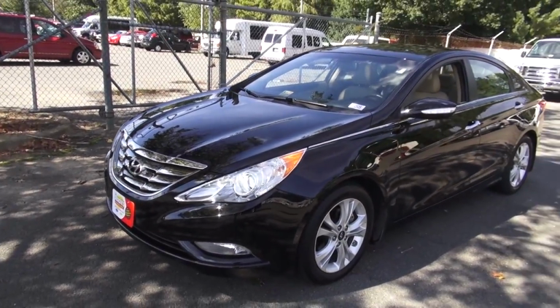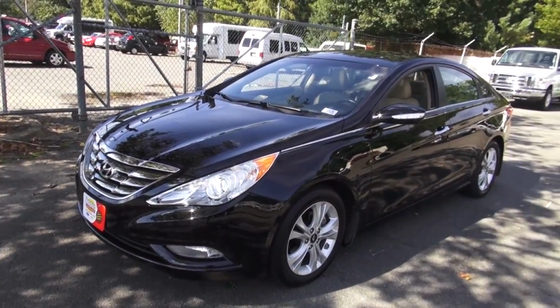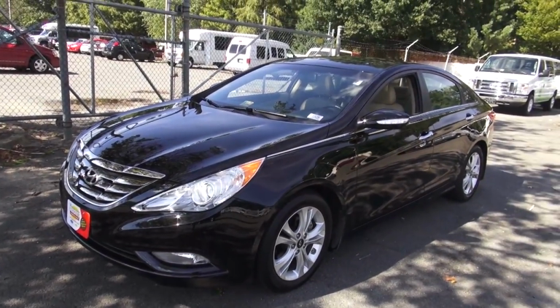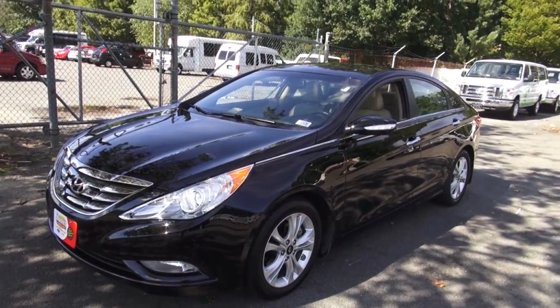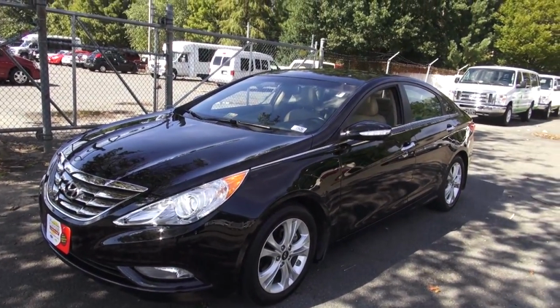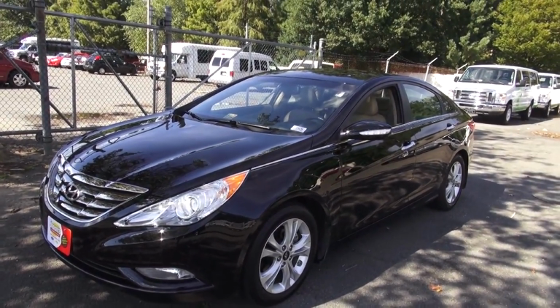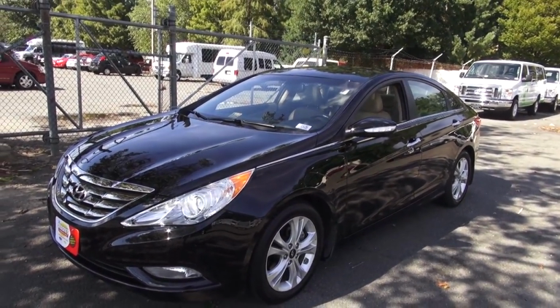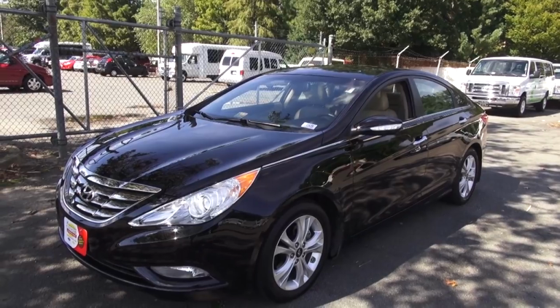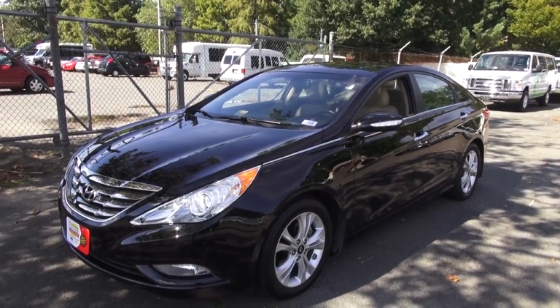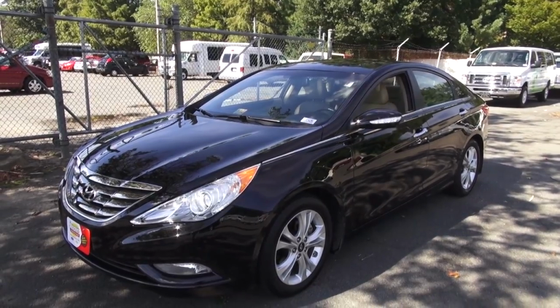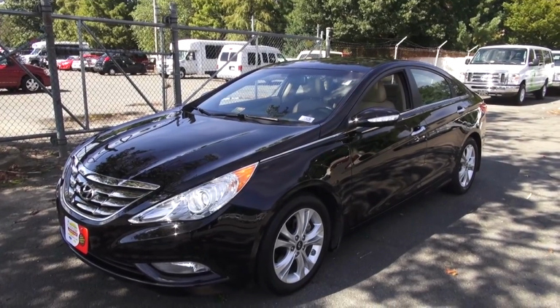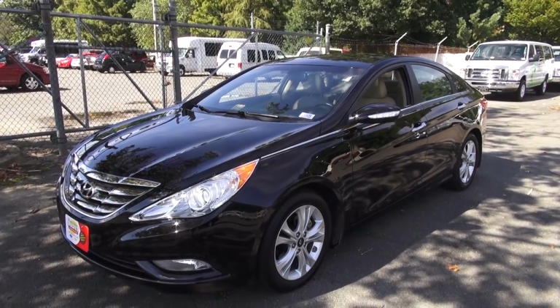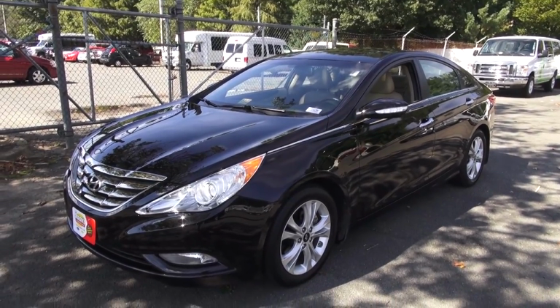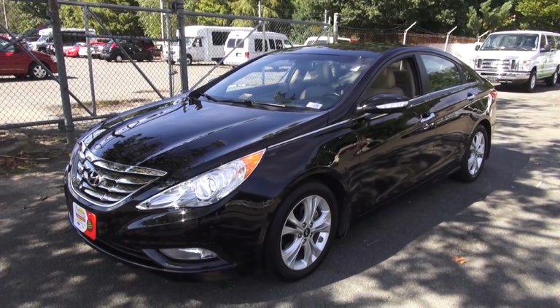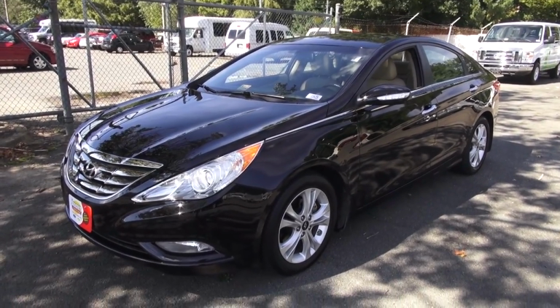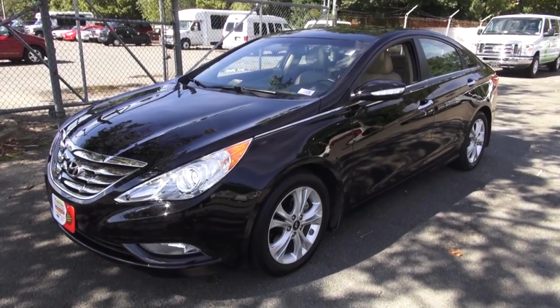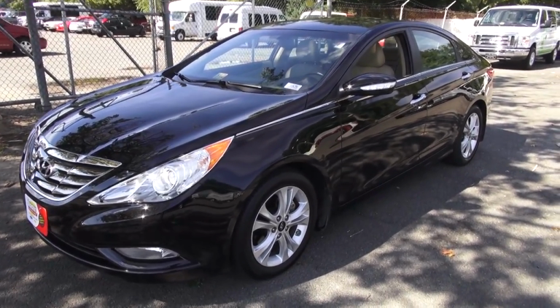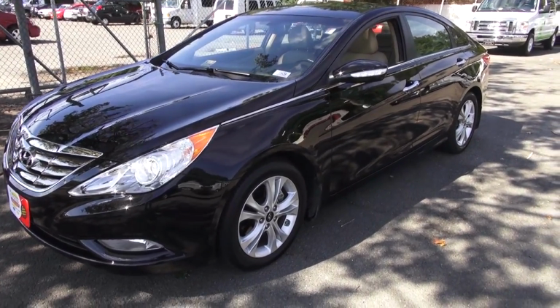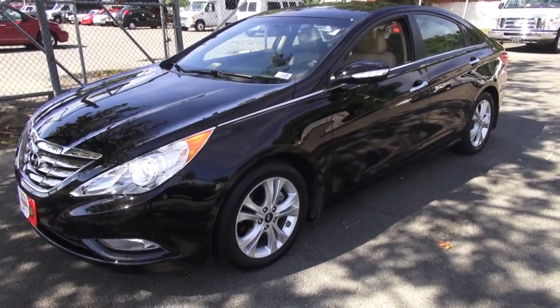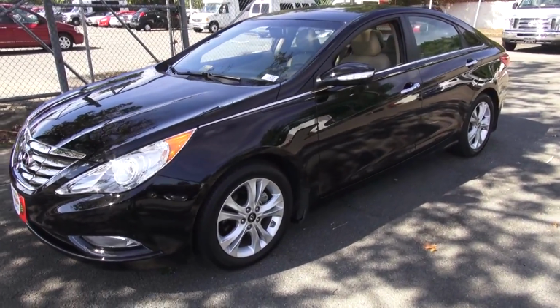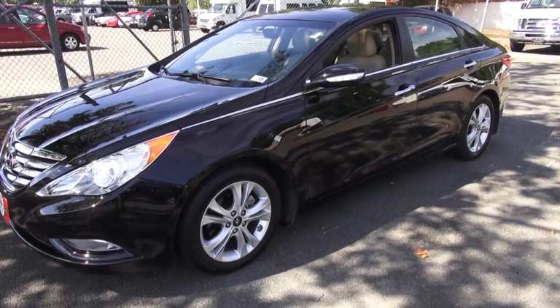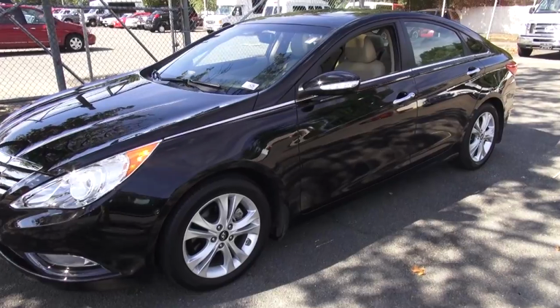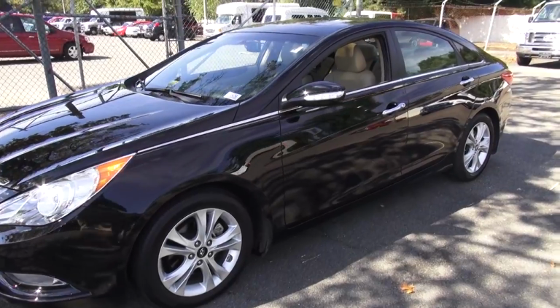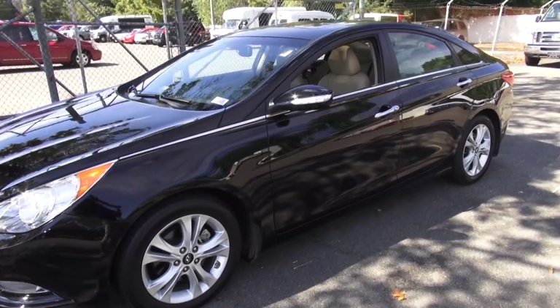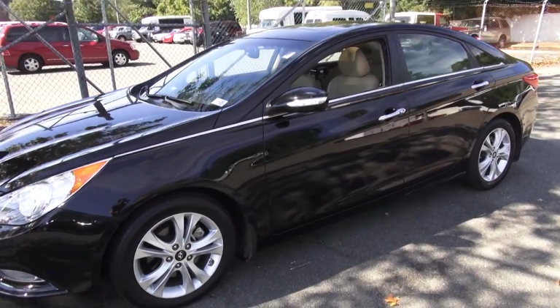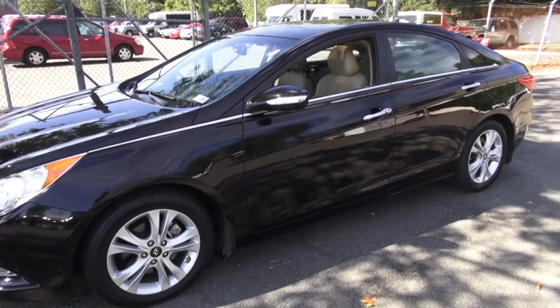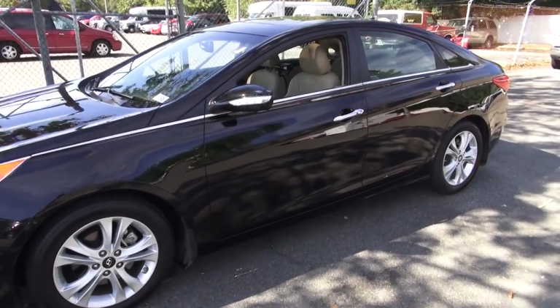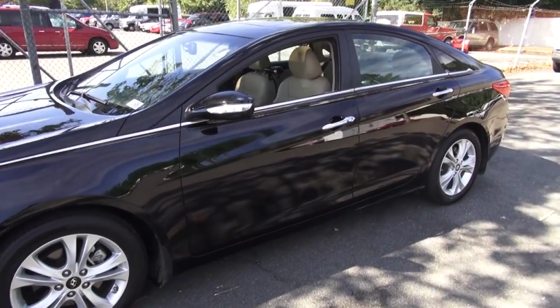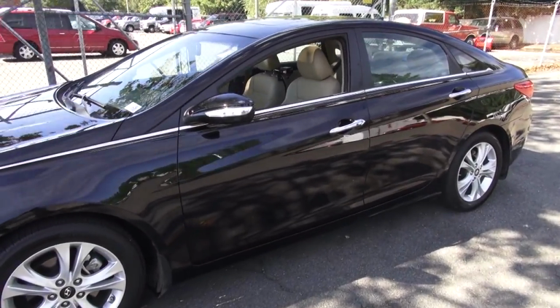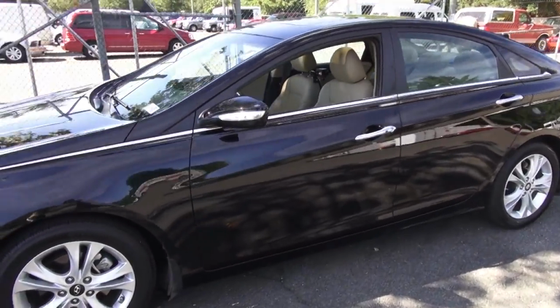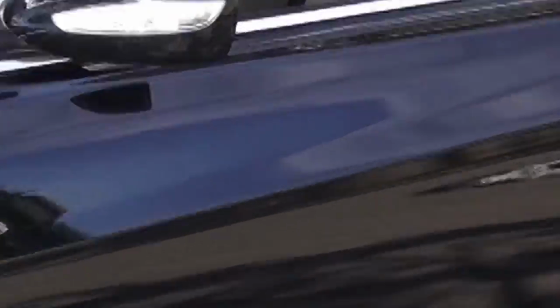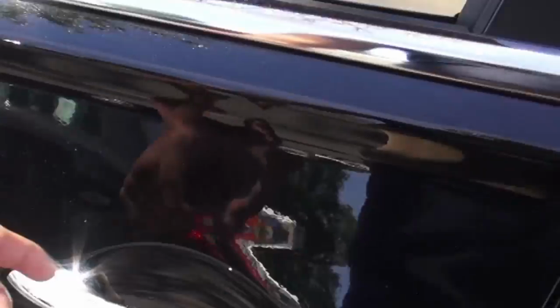This car just seems so curvy and feminine to me, and you do see a lot of women driving it — and it's a good choice, I'm not saying otherwise — but I feel like the guys tend to choose the Optima in terms of looks.